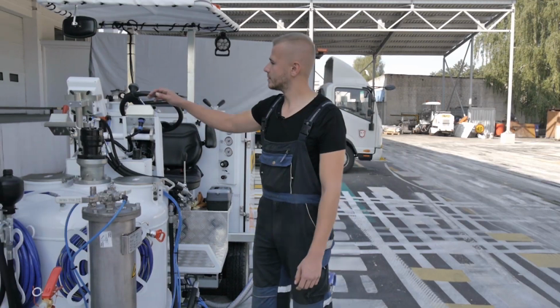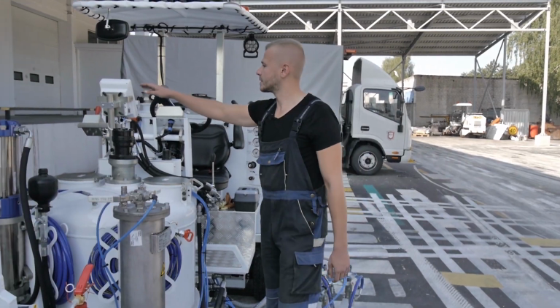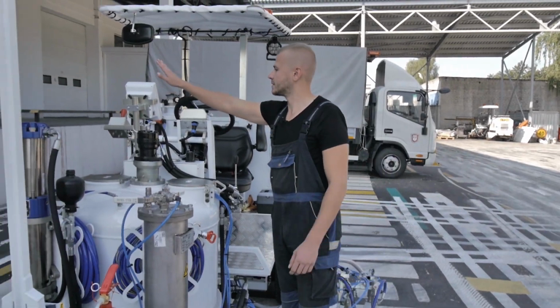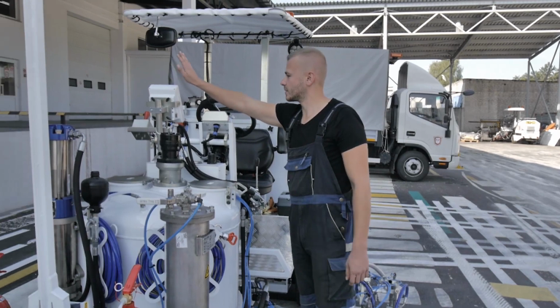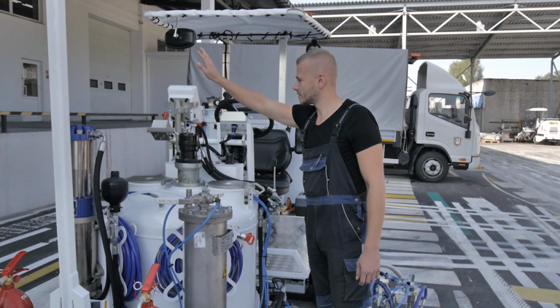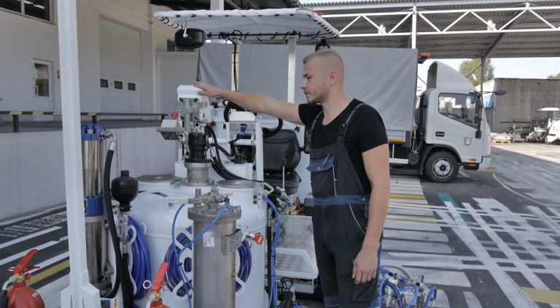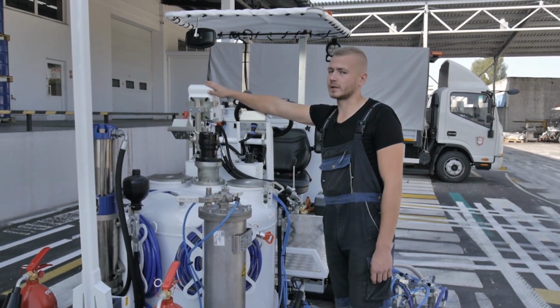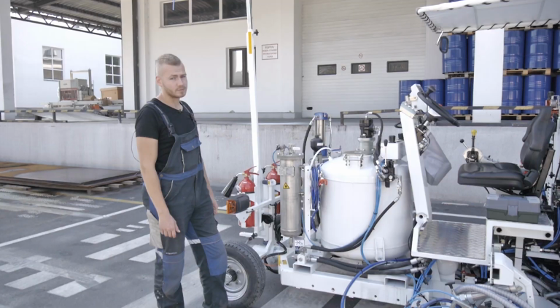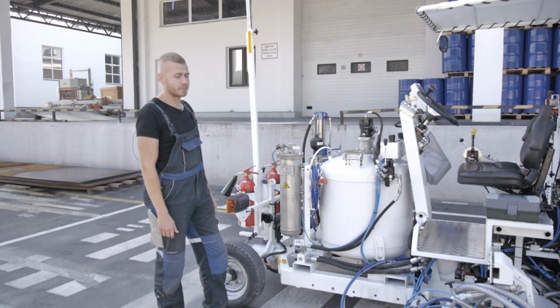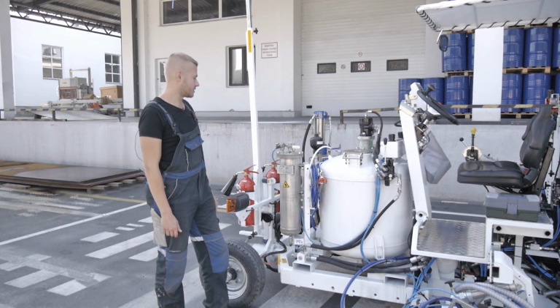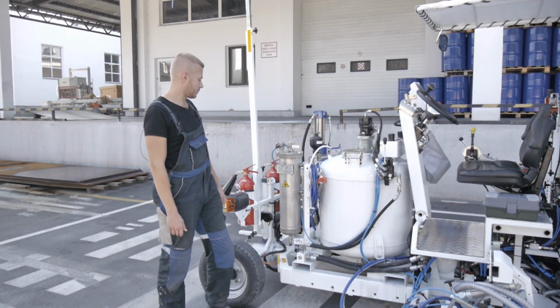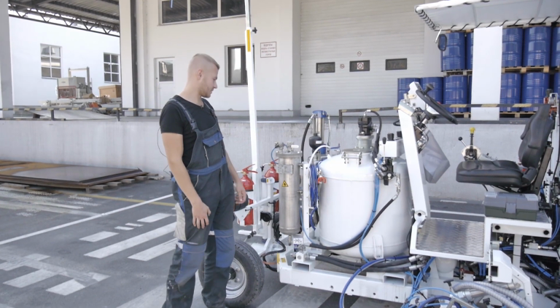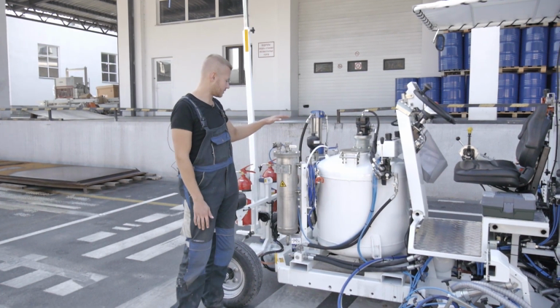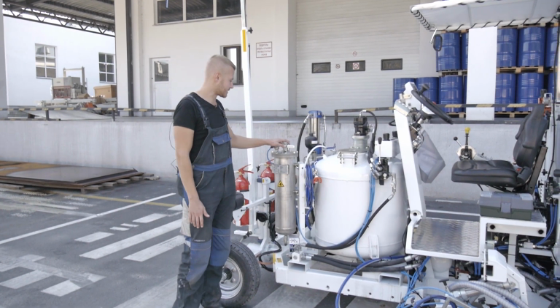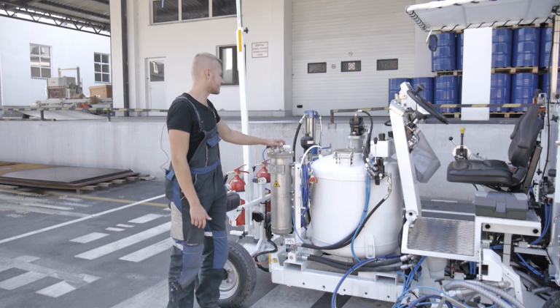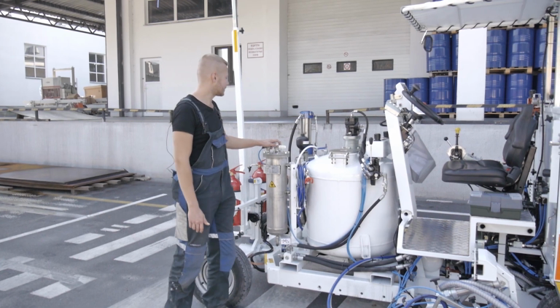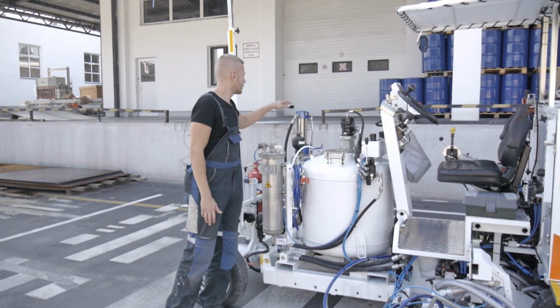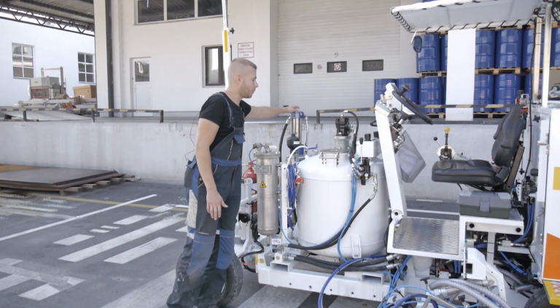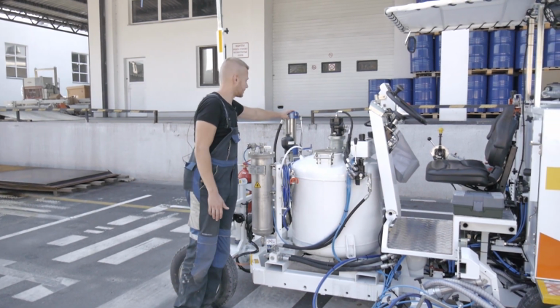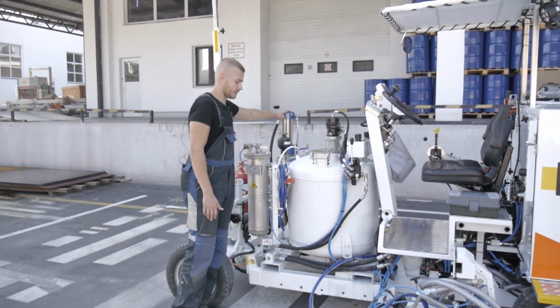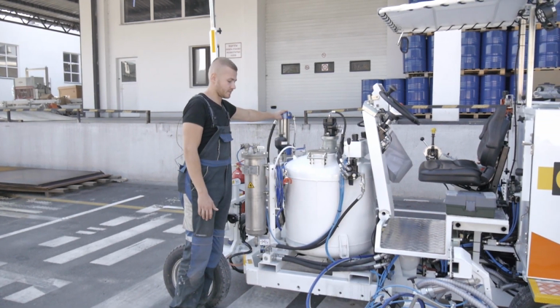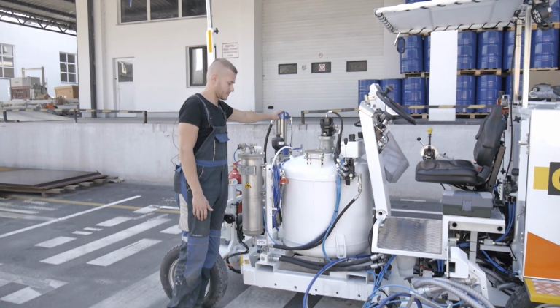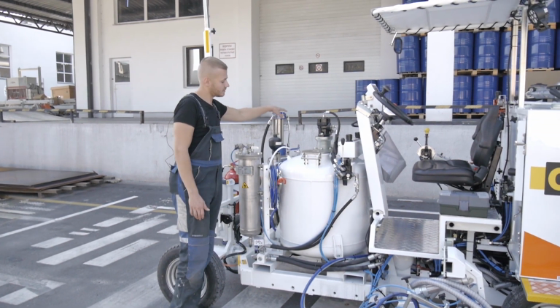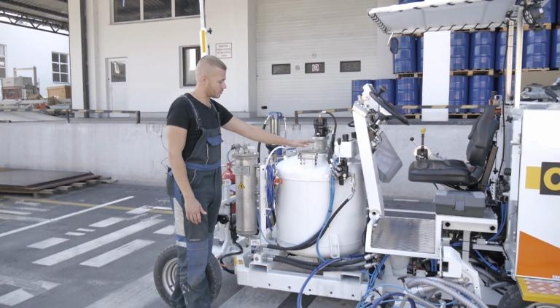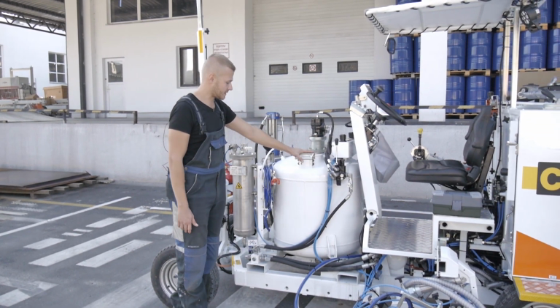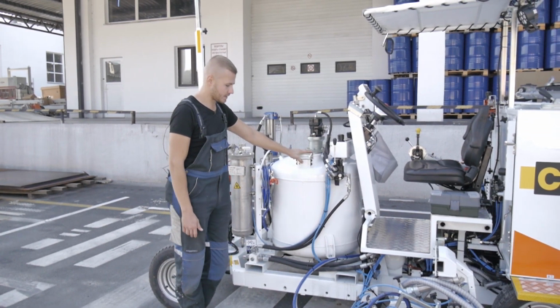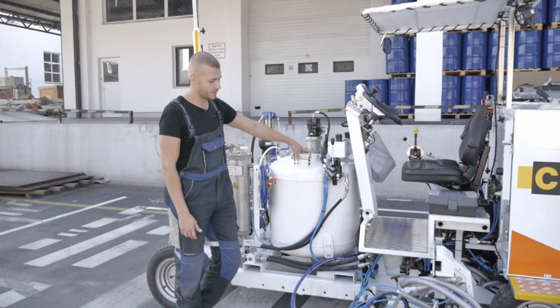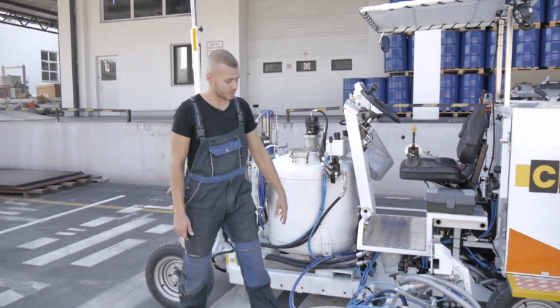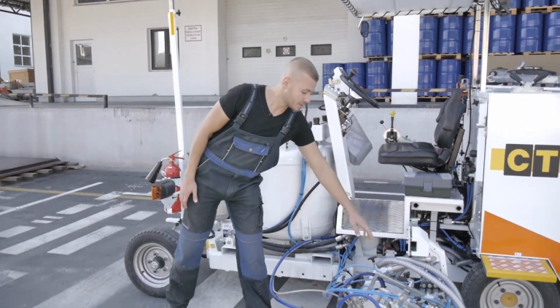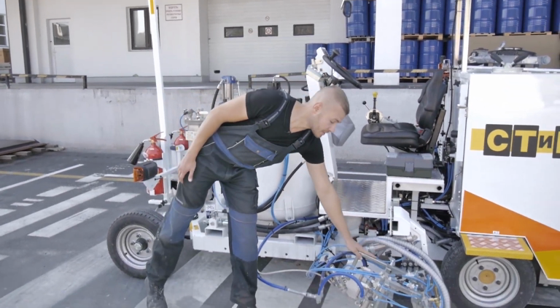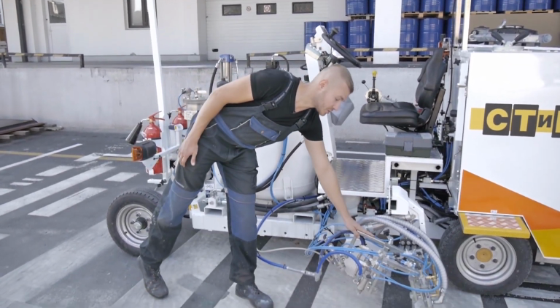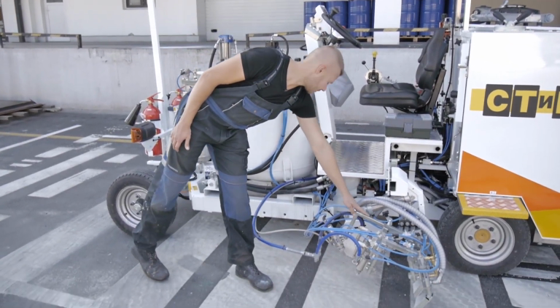The markup types are selected using this remote control. This painting module includes a container for the hardener, a pump for creating pressure in the system, a container for the material, and the marking block itself.